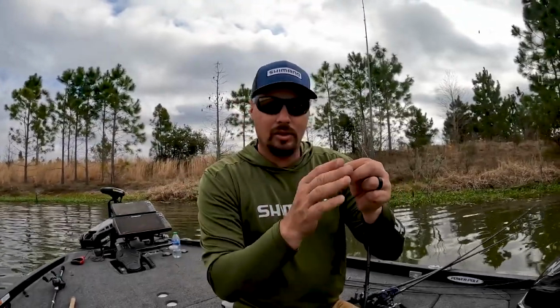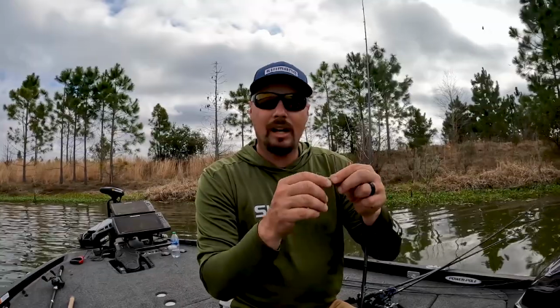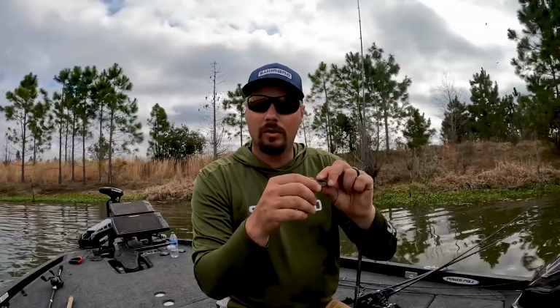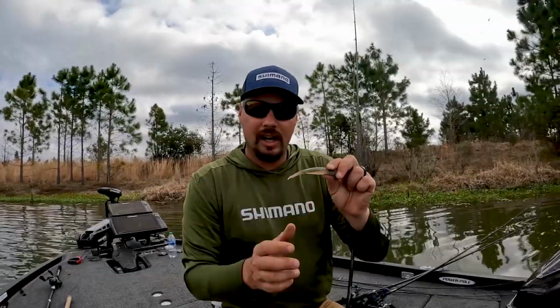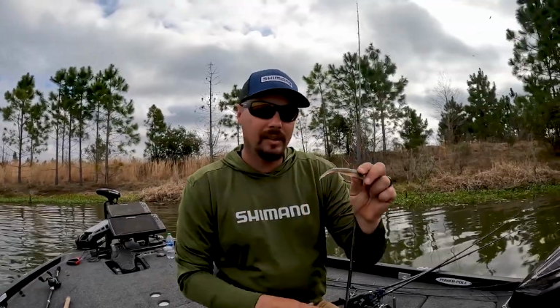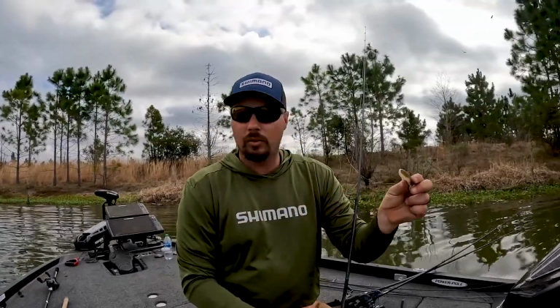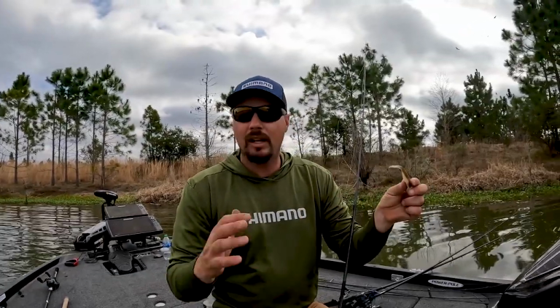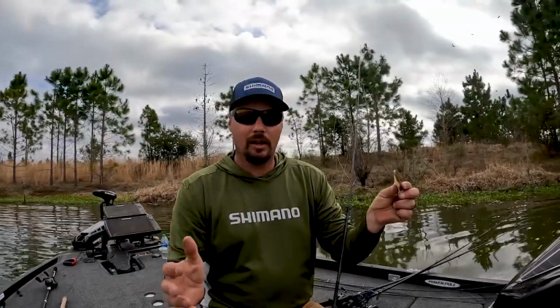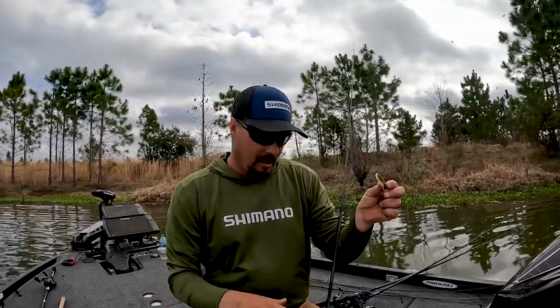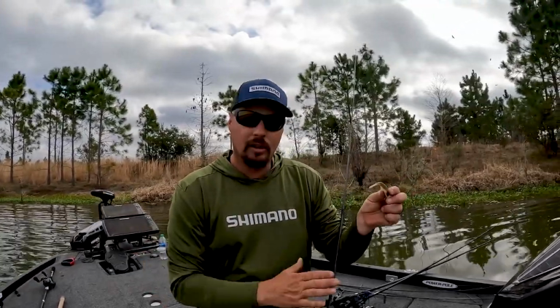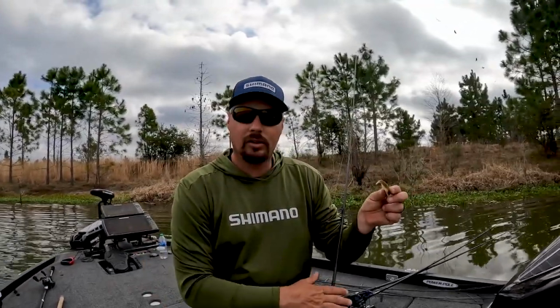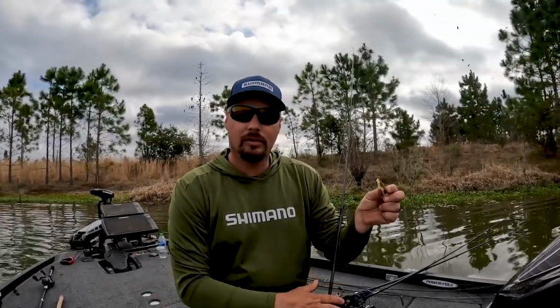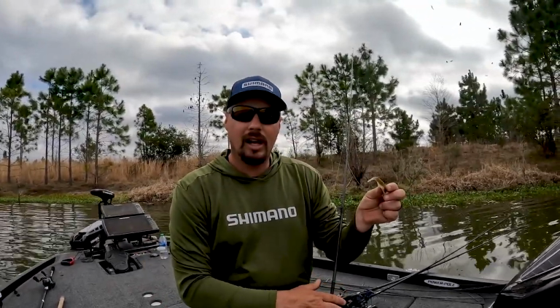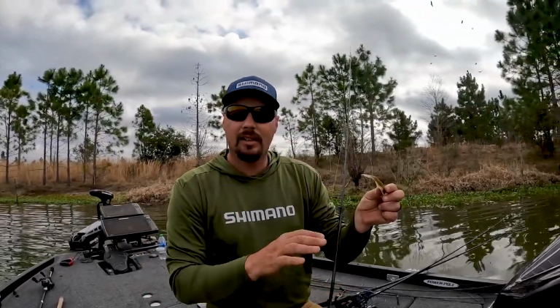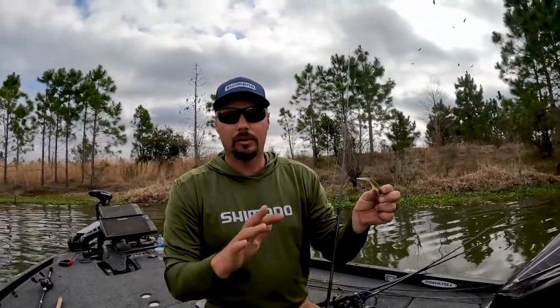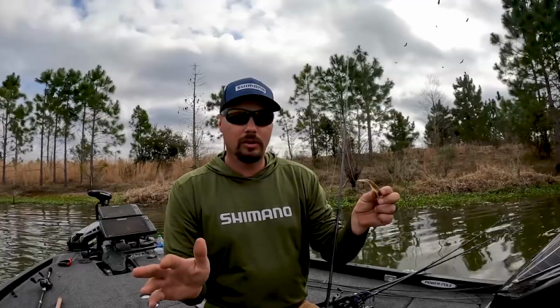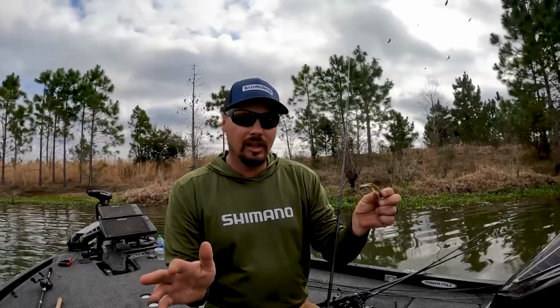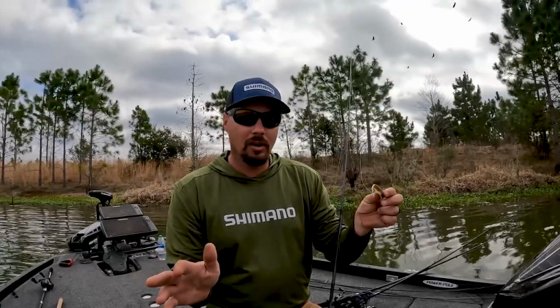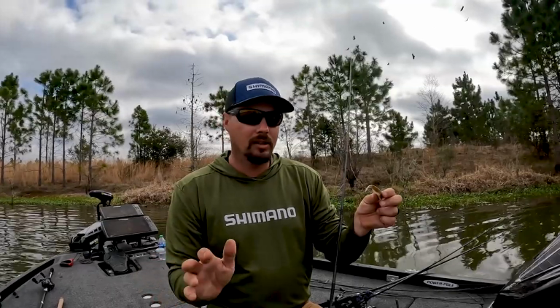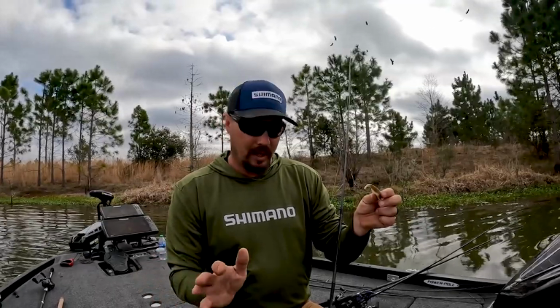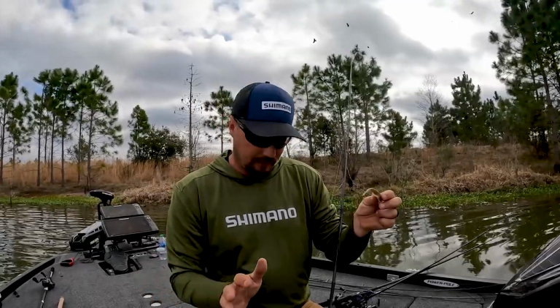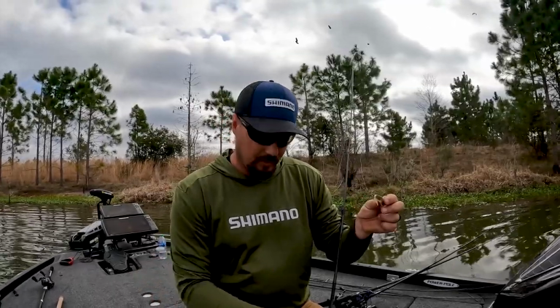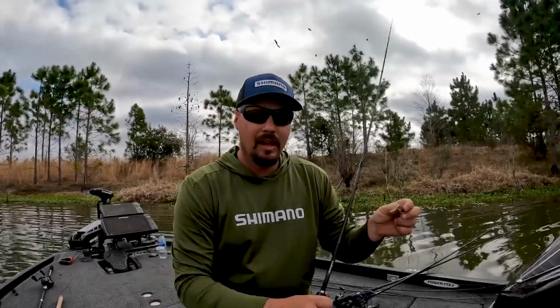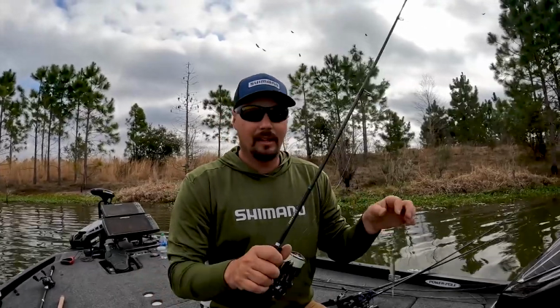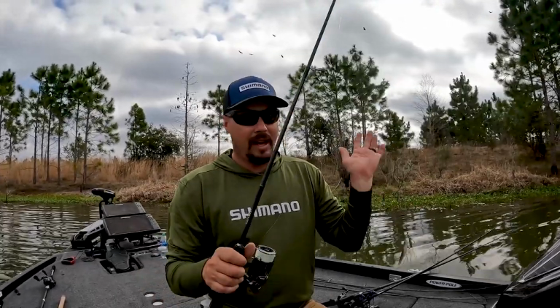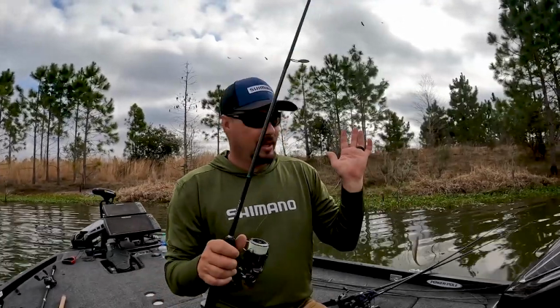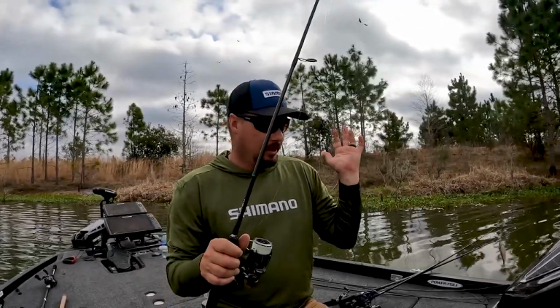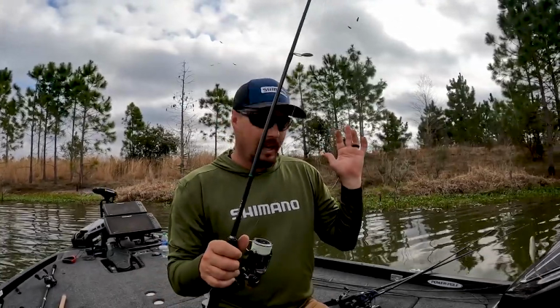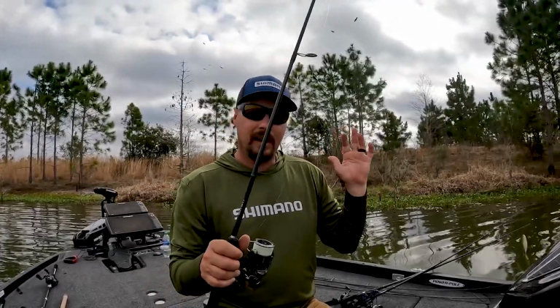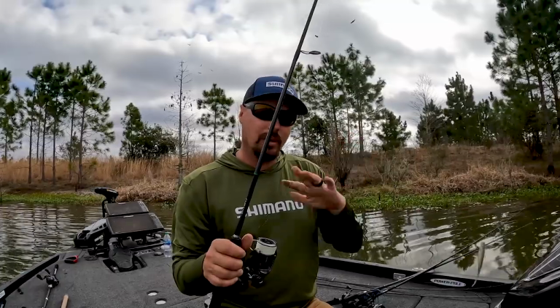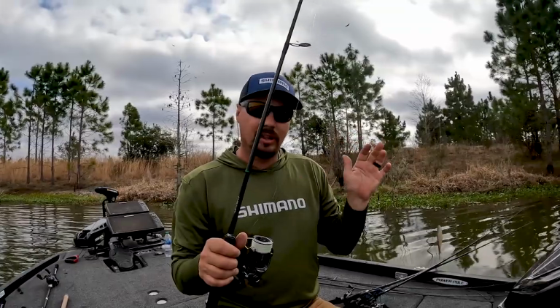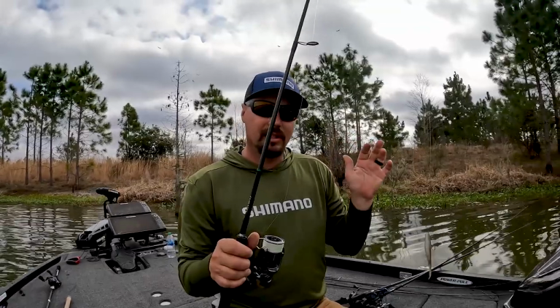So very, very versatile — get you a drop shot with two different style baits, a swim jig, and a chatterbait. Look at the Kasutō rod lineup — they're the most versatile rods on the market and you can do a lot of different things with them. If I had three rods, that's my three. I can catch bass anywhere in the country on these.